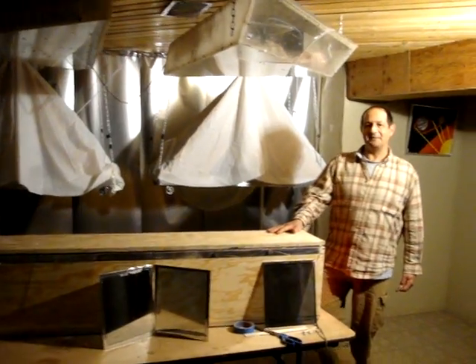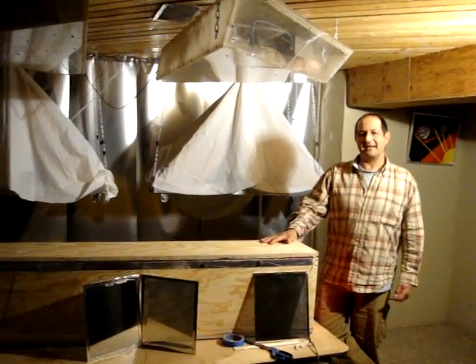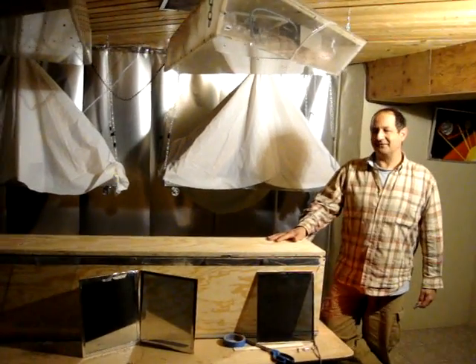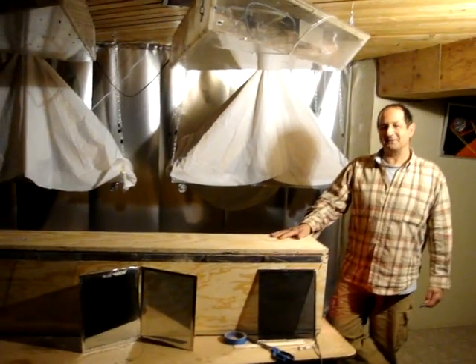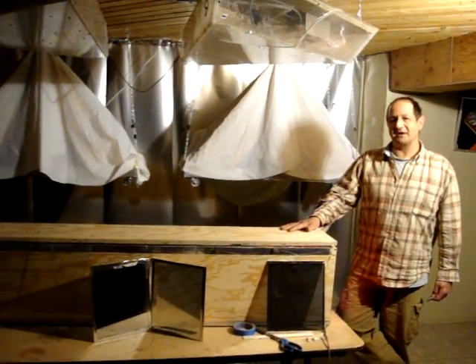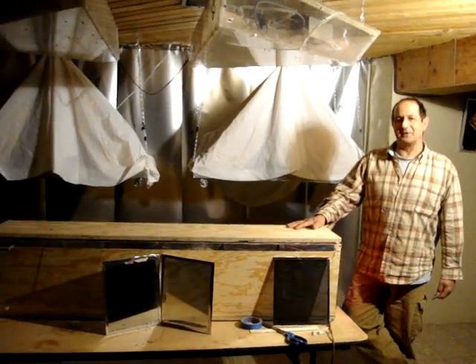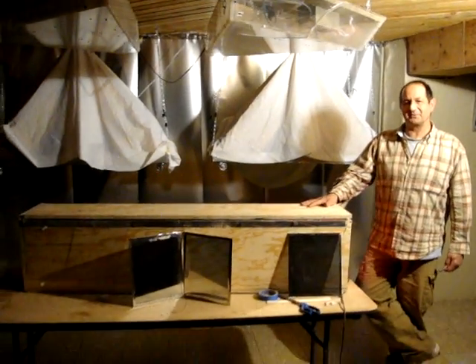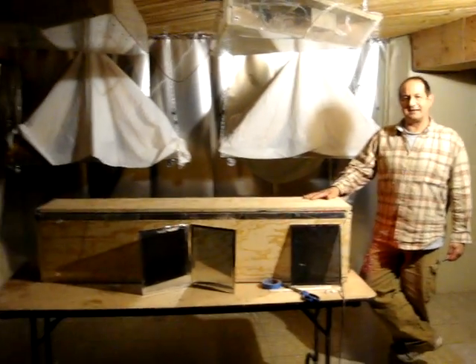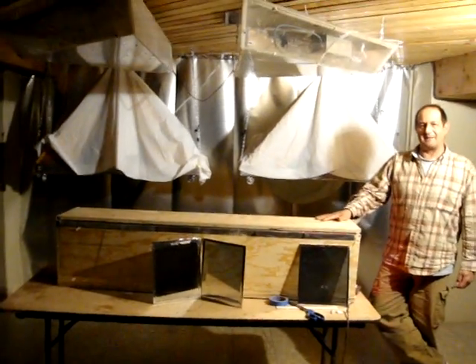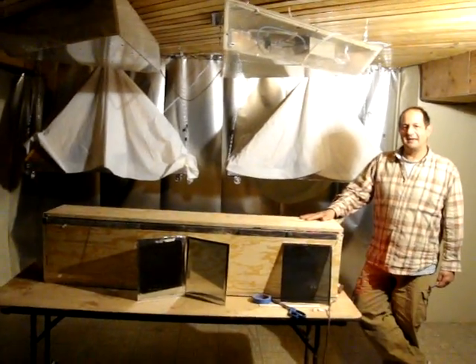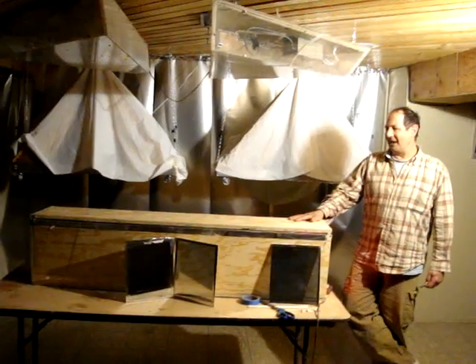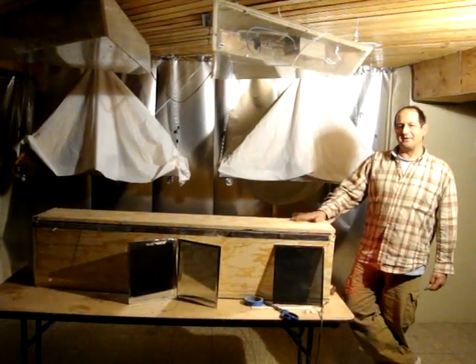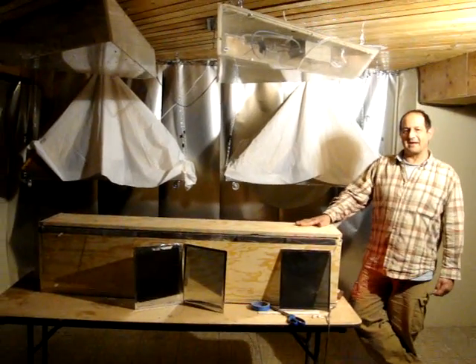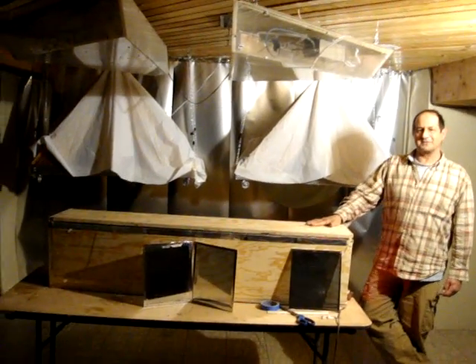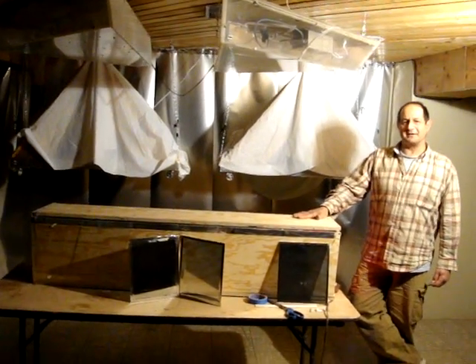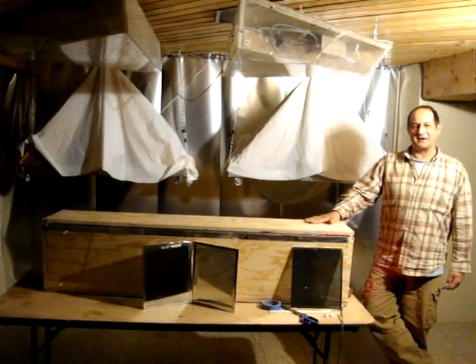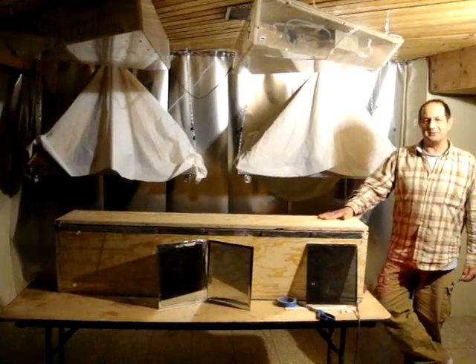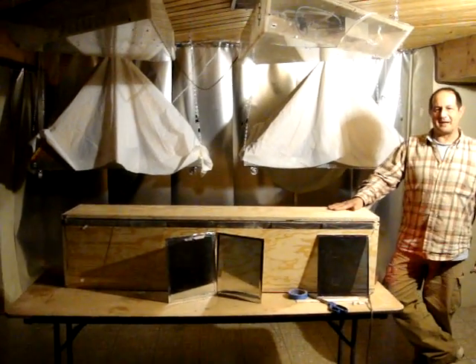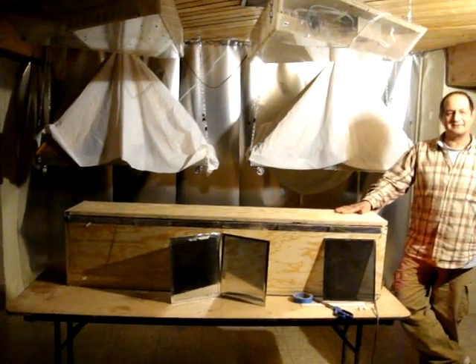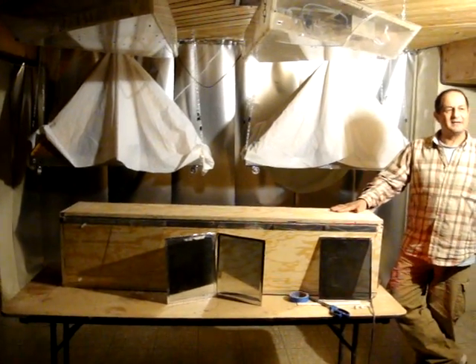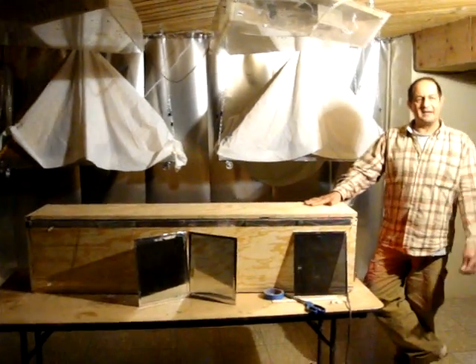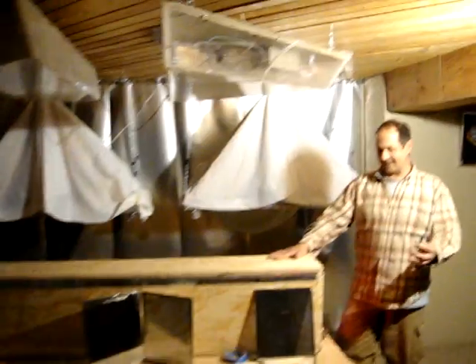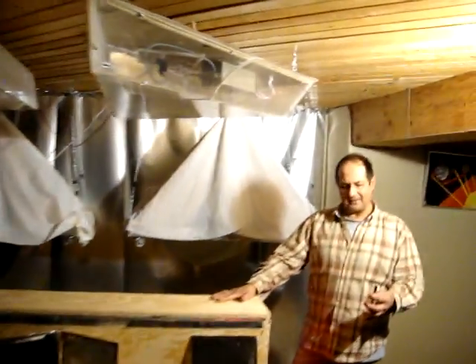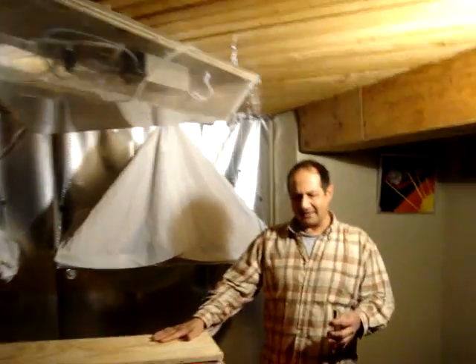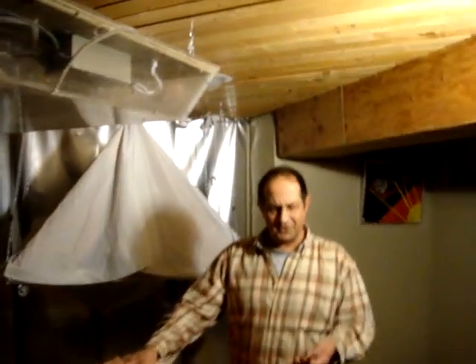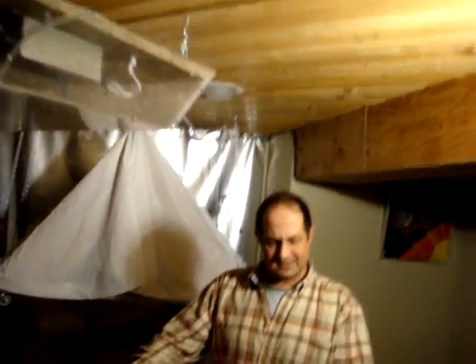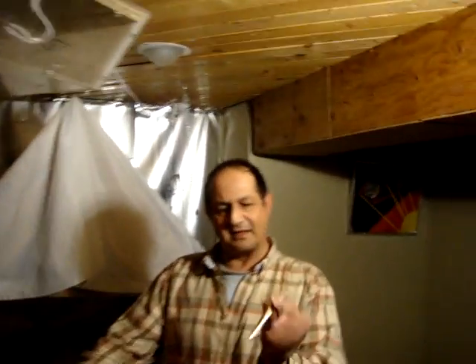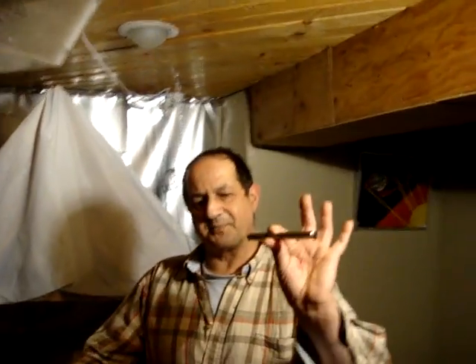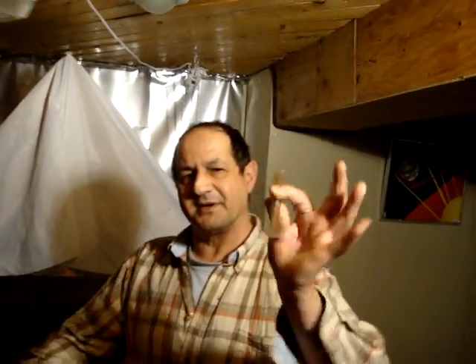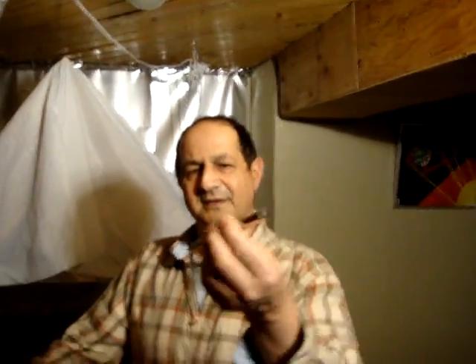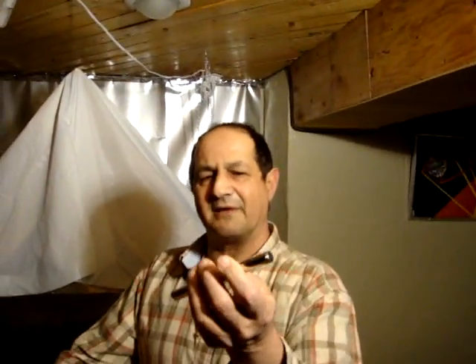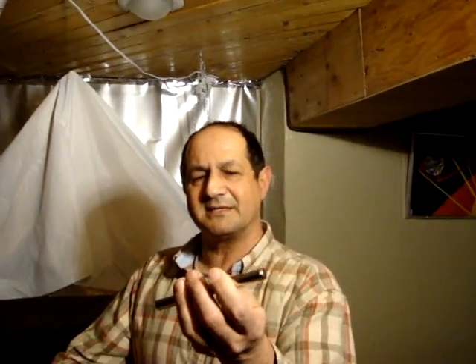I'm Greg Zanis, inventor of Dreamcar123.com, and we're down here experimenting with our new light box. What I'd like to show you is I've got a laser pointer here that I got for my son.